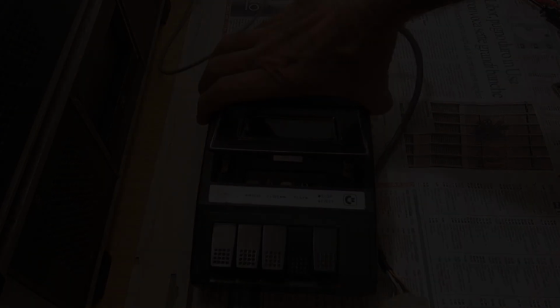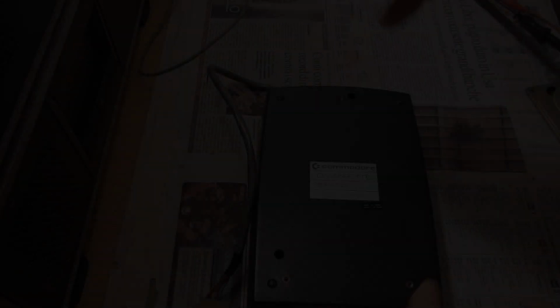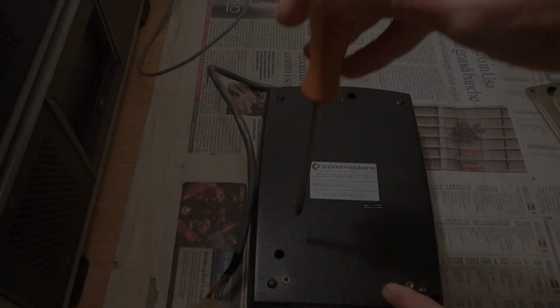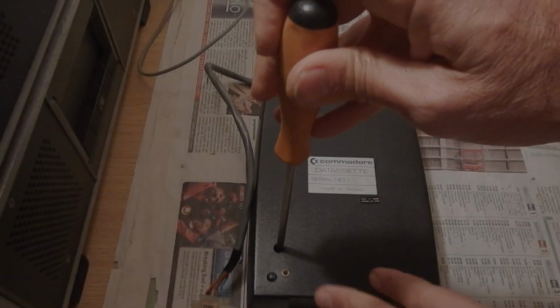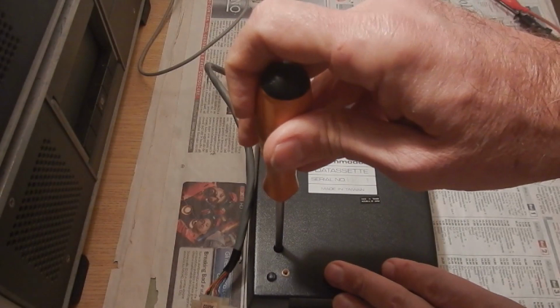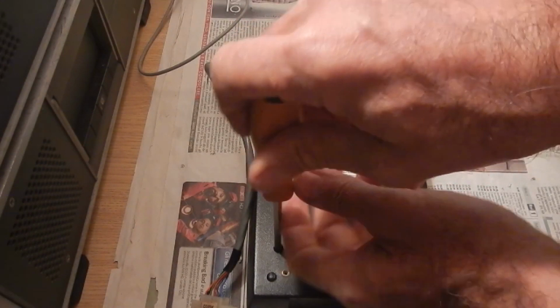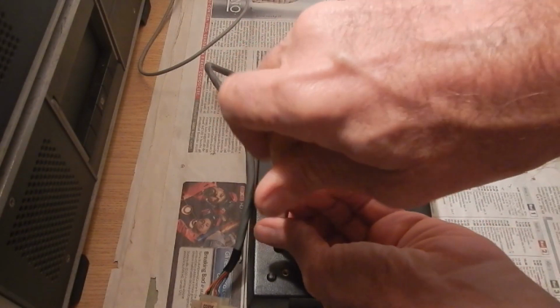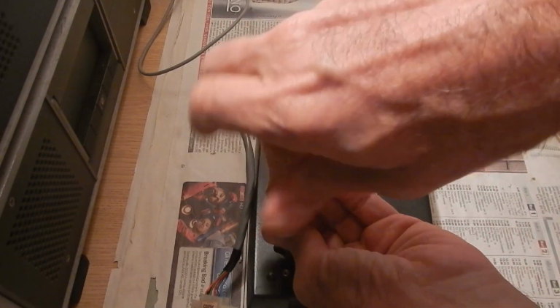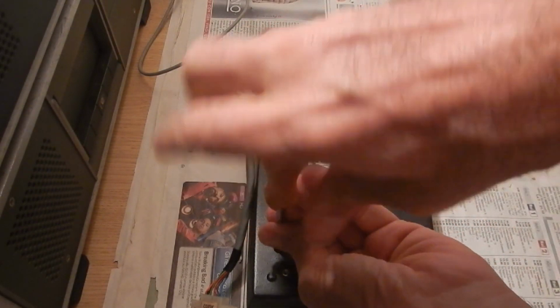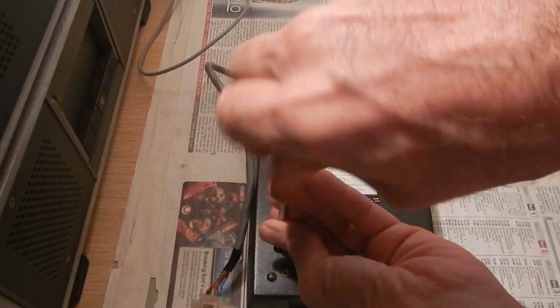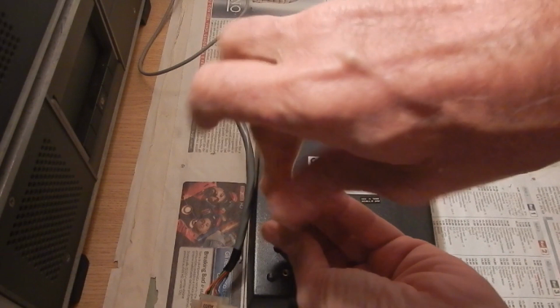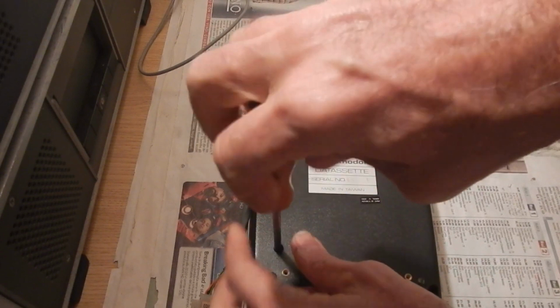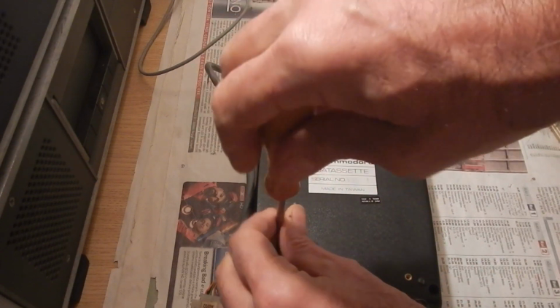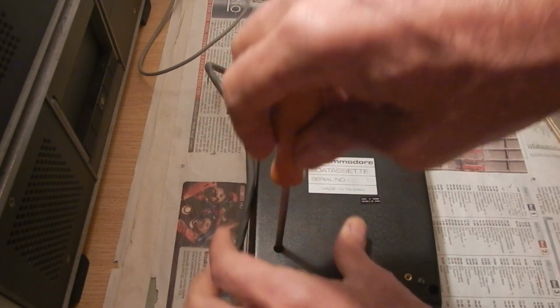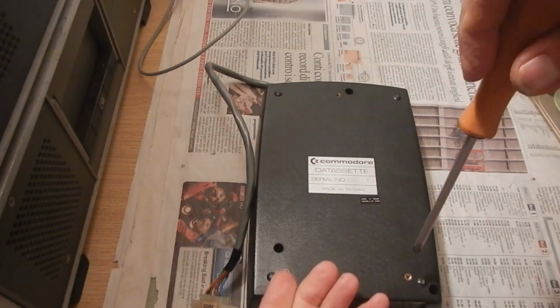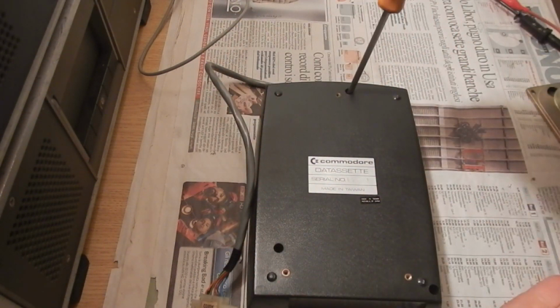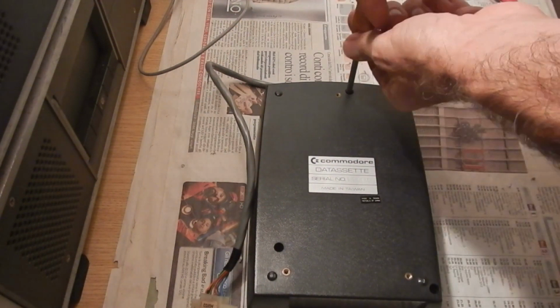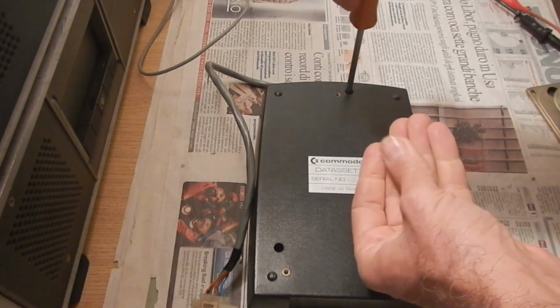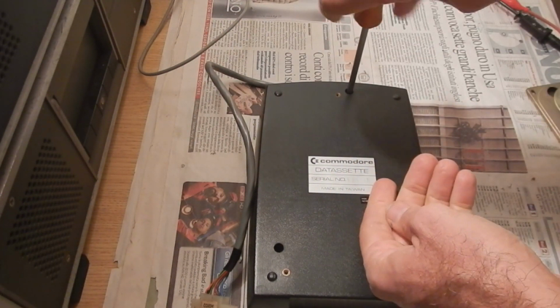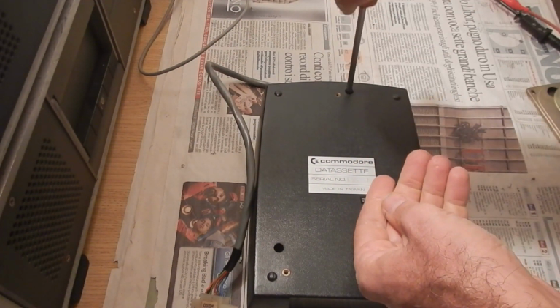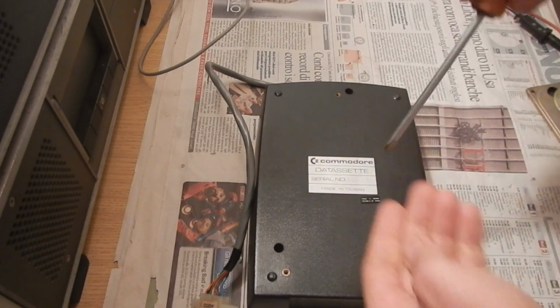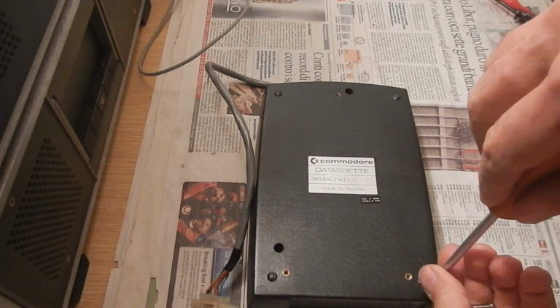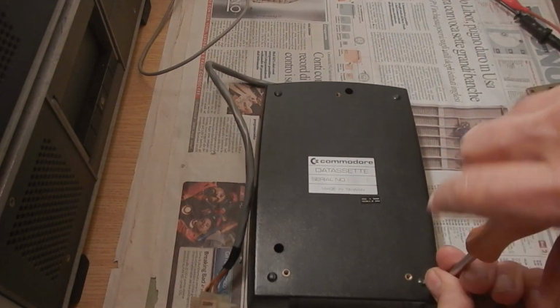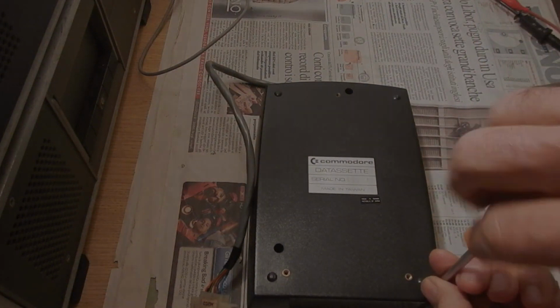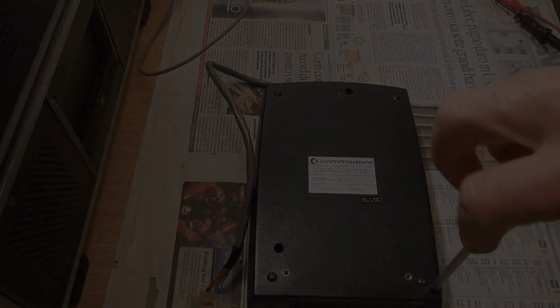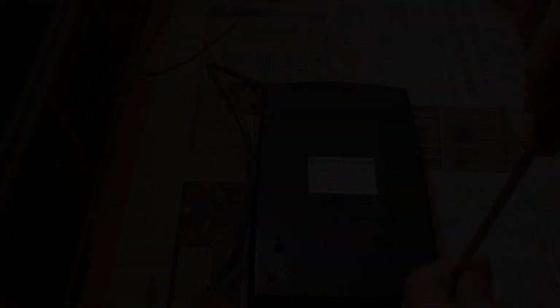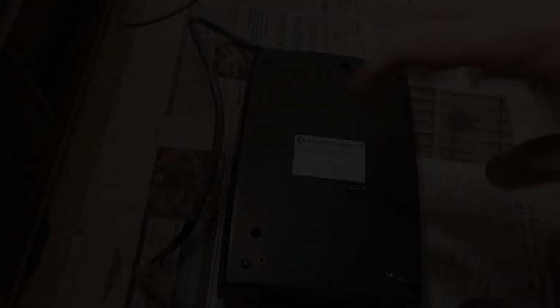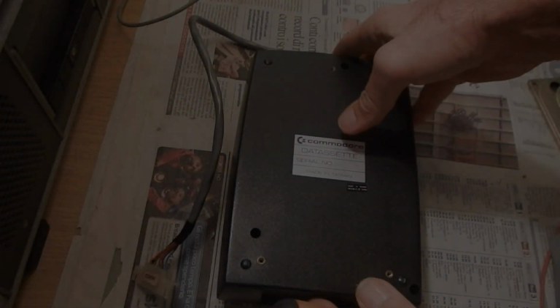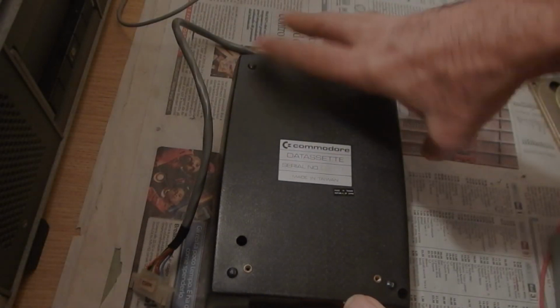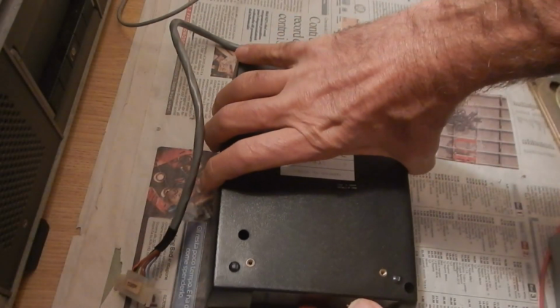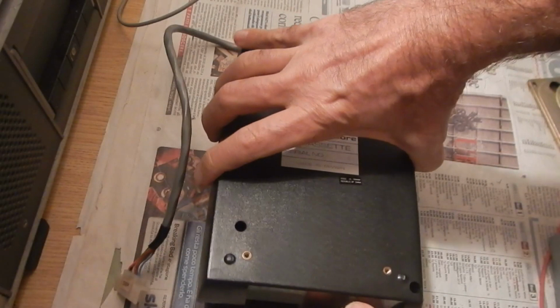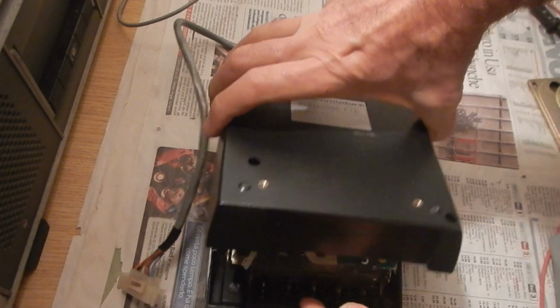To open the case we must remove three screws from the bottom of it. Then the bottom shell can be removed.